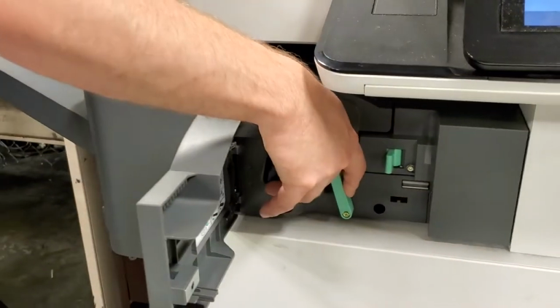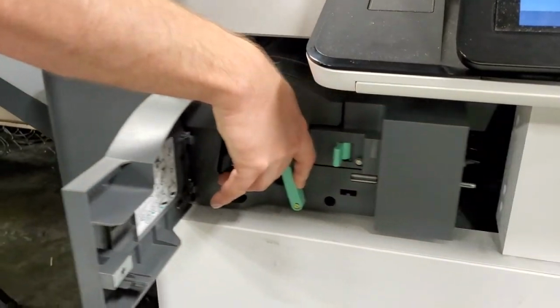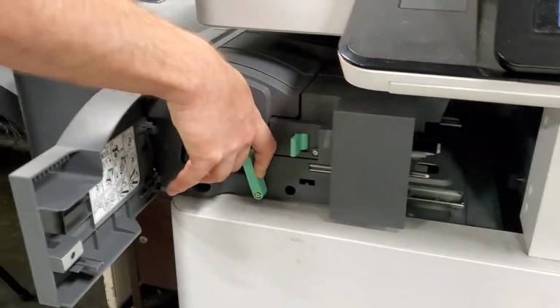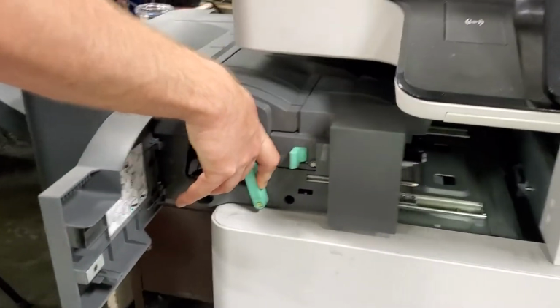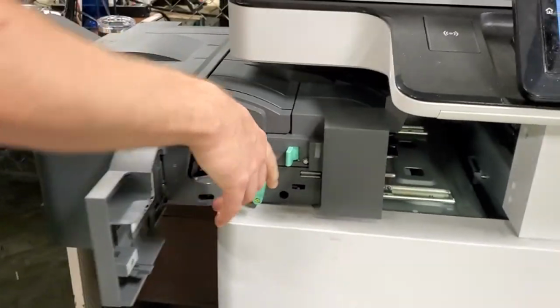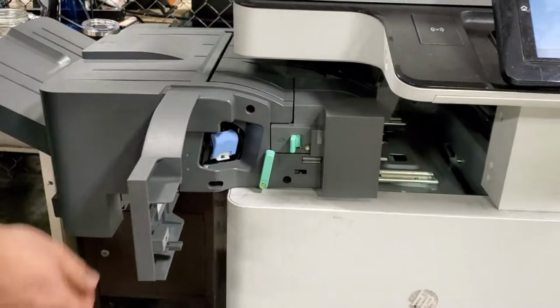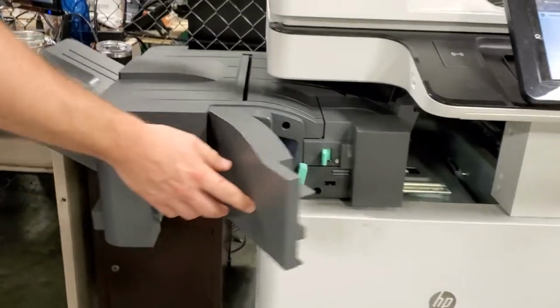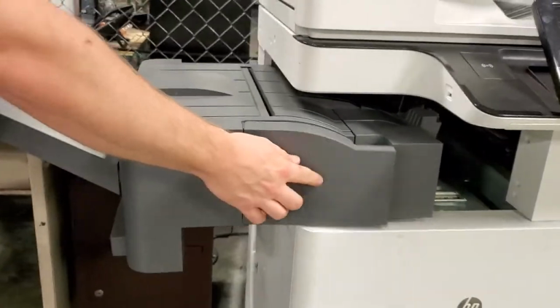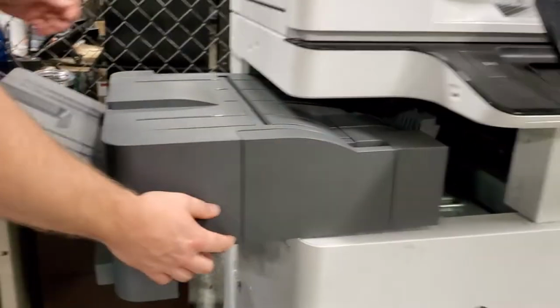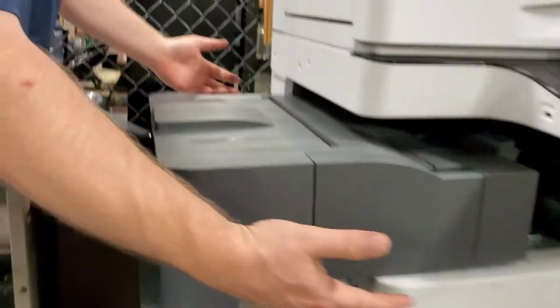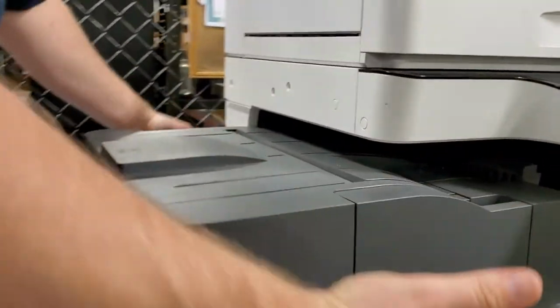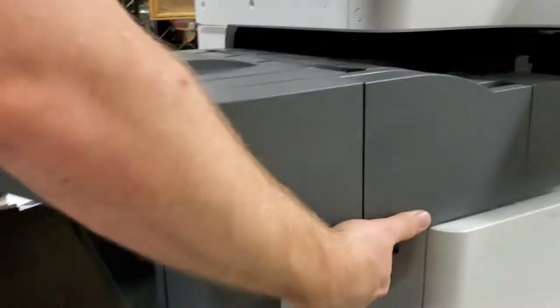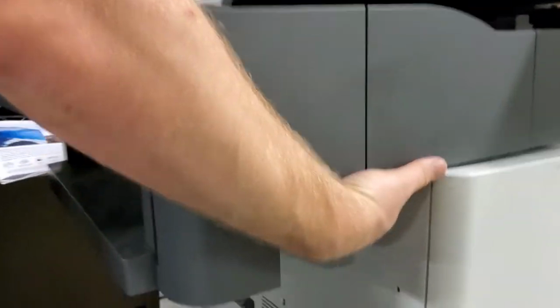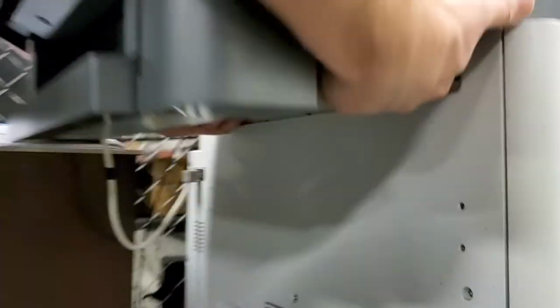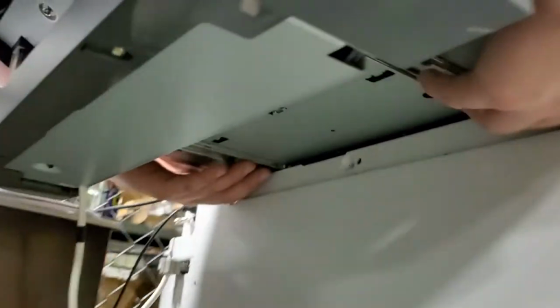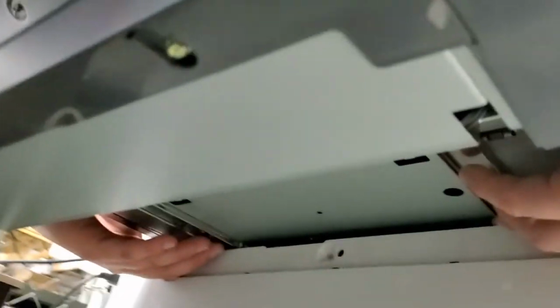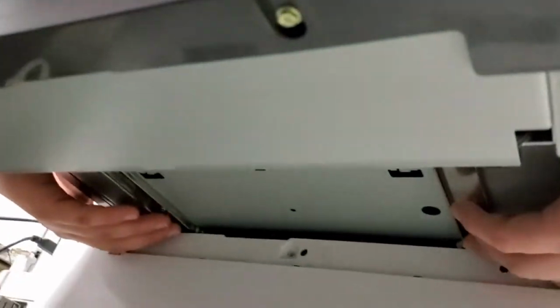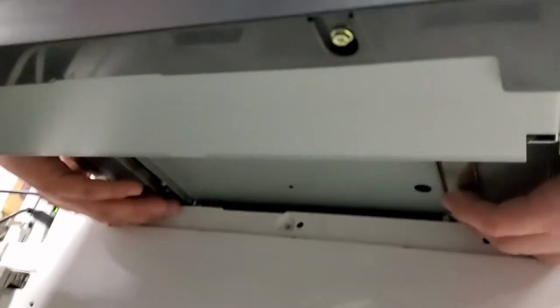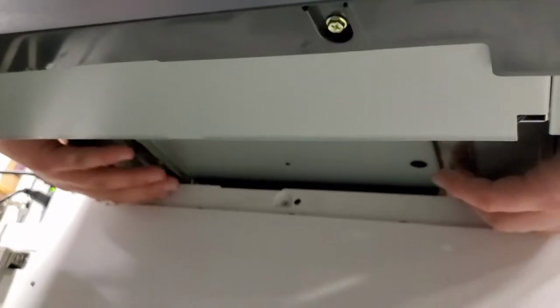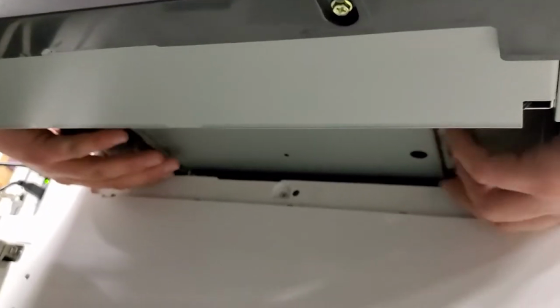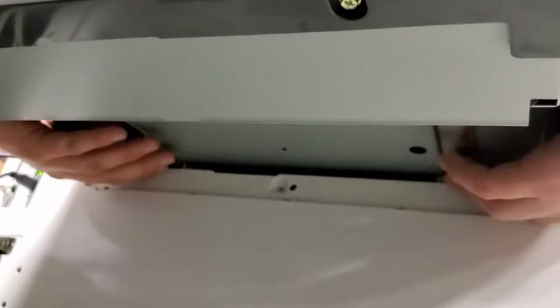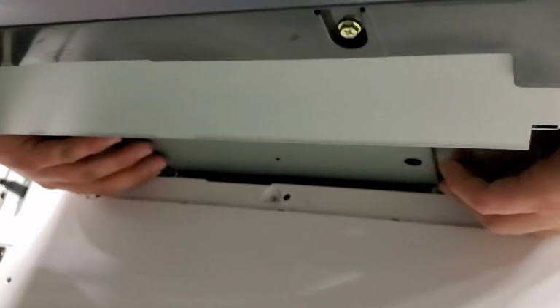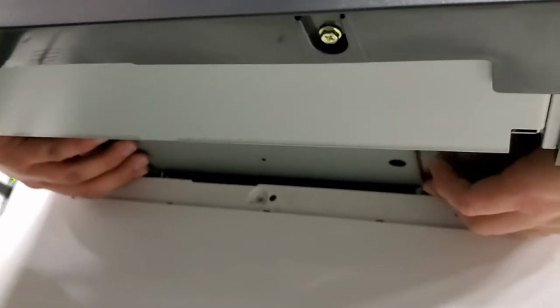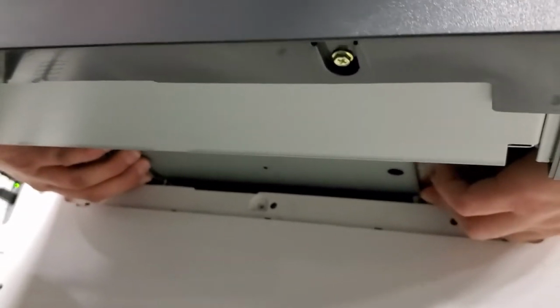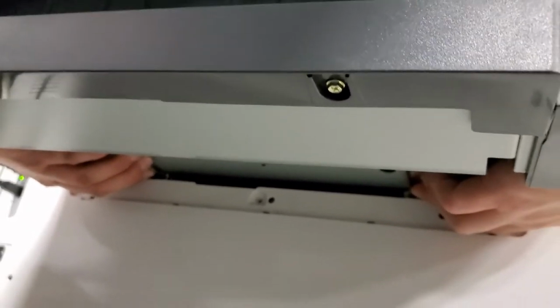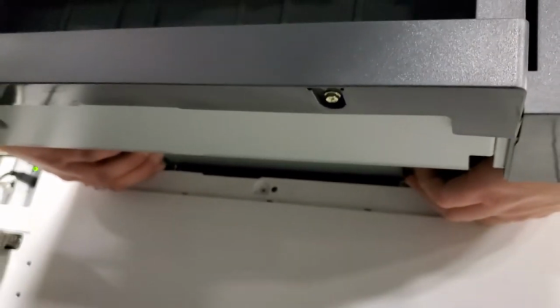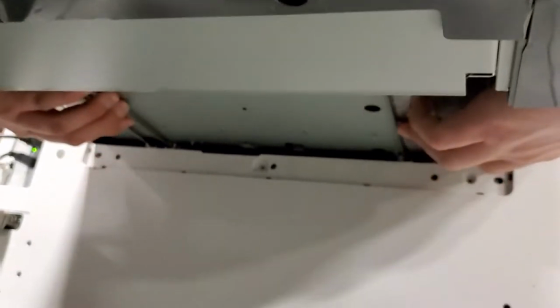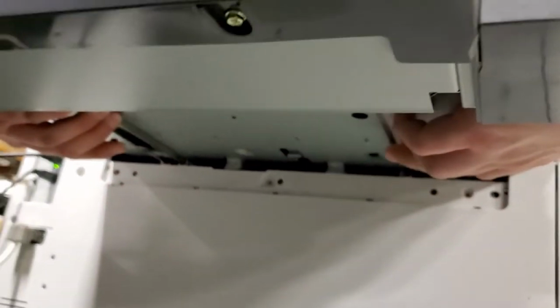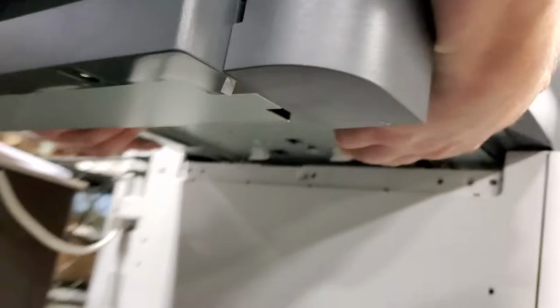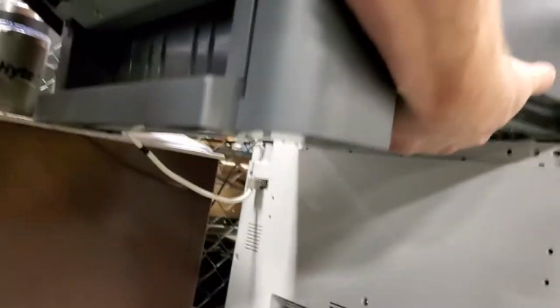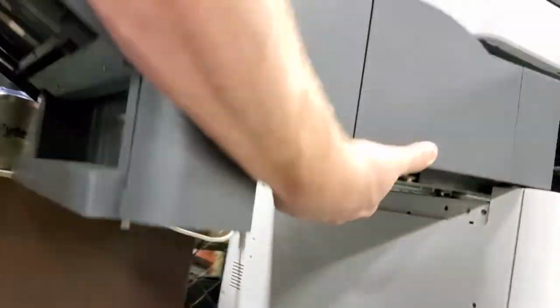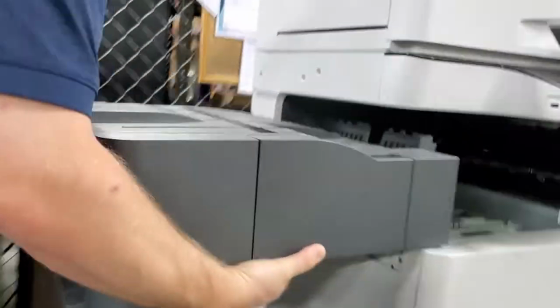Pull this back. Take your hands and underneath each side you've got those two tabs to depress. Depress them and pull out at the same time. You can slide it all the way off — just make sure you unplug the connector.